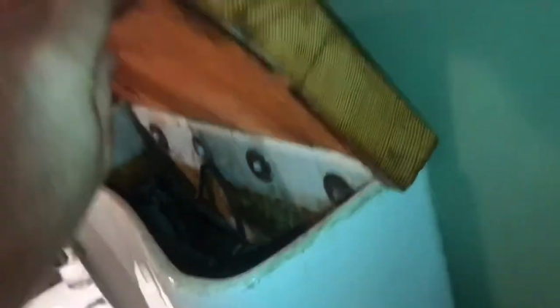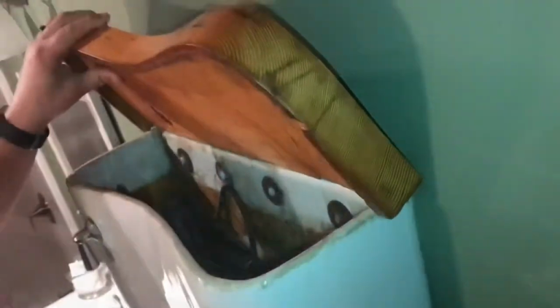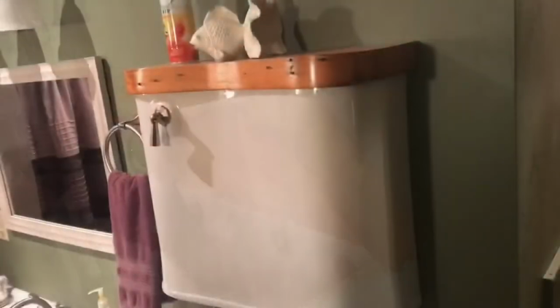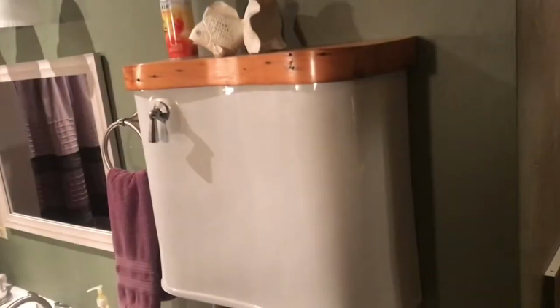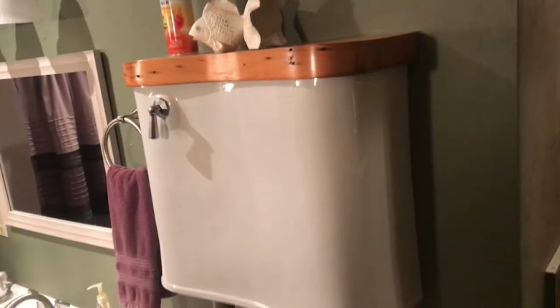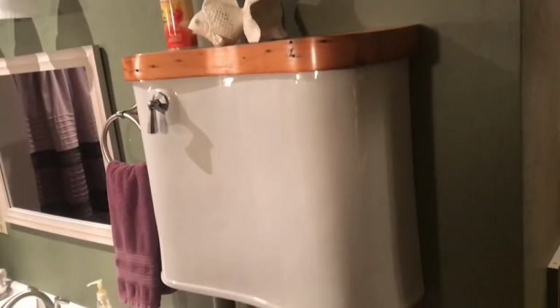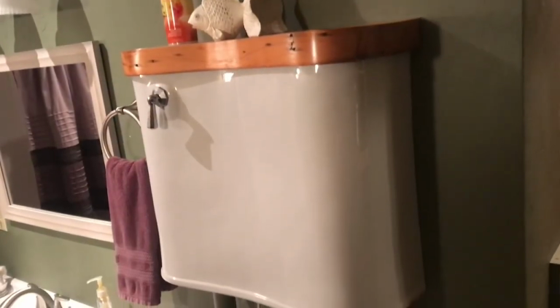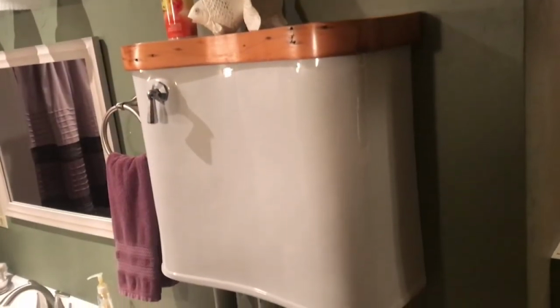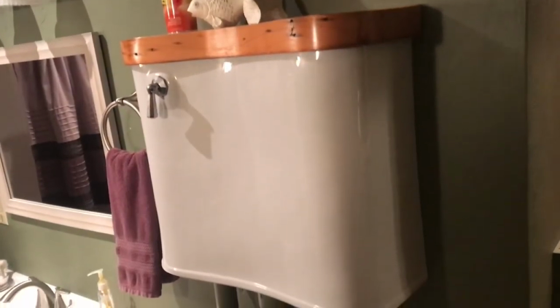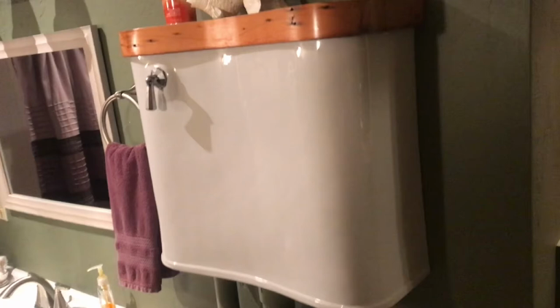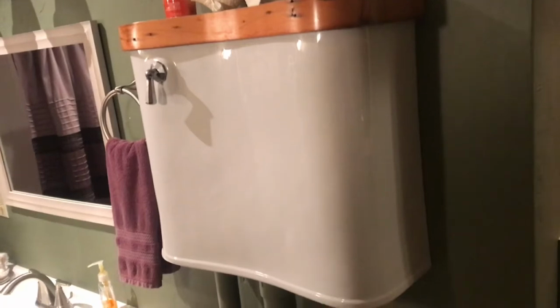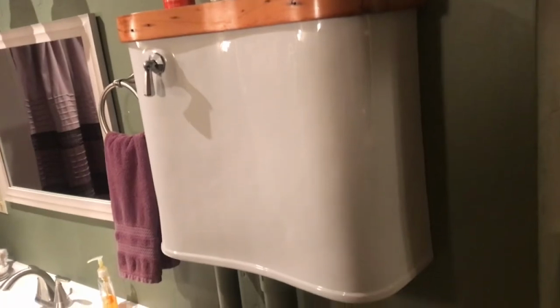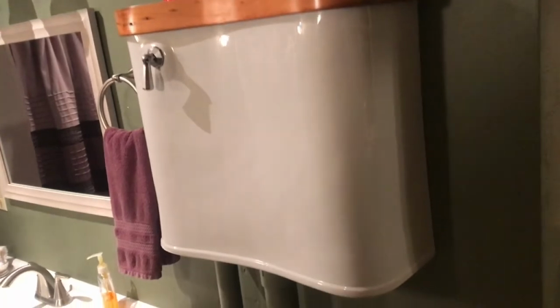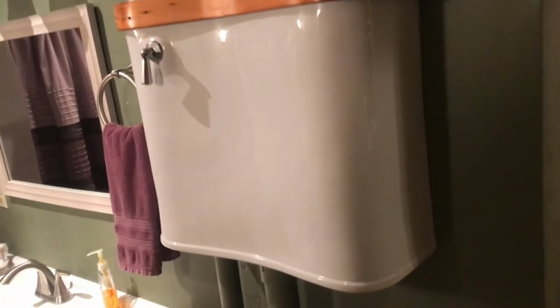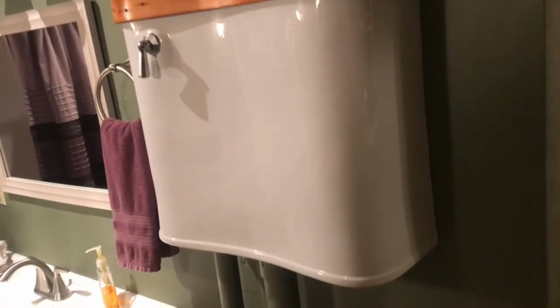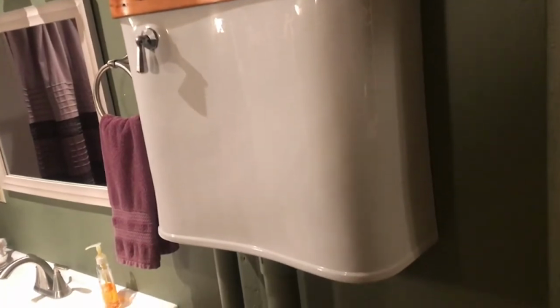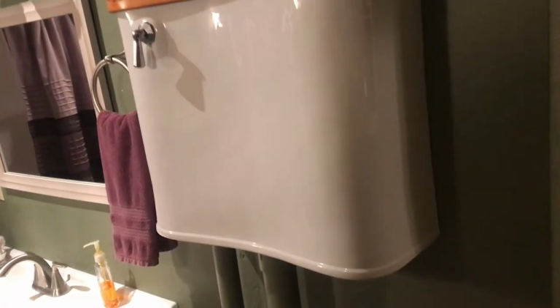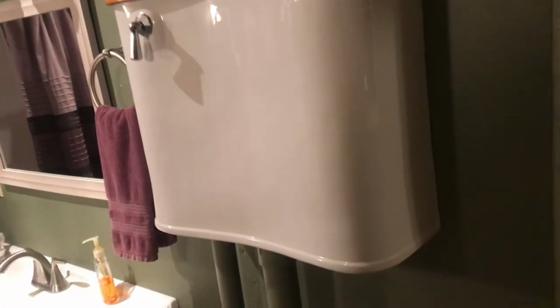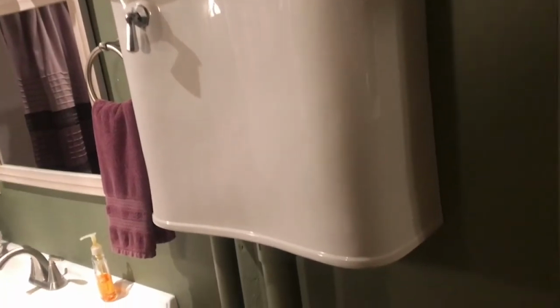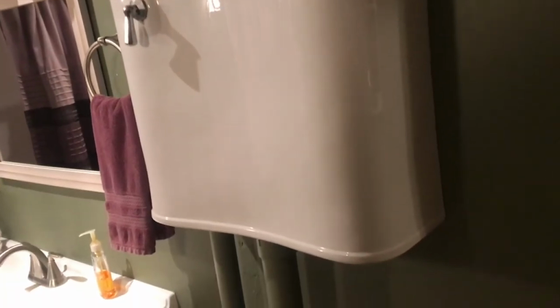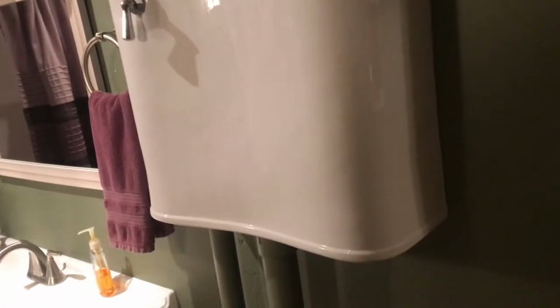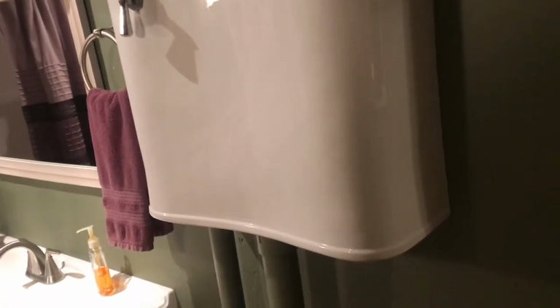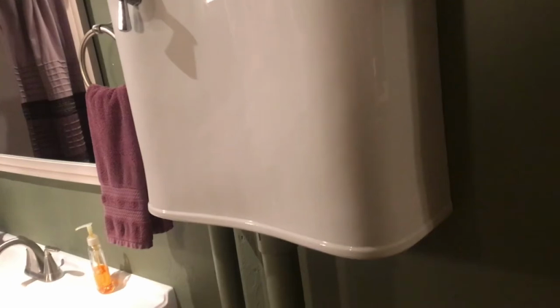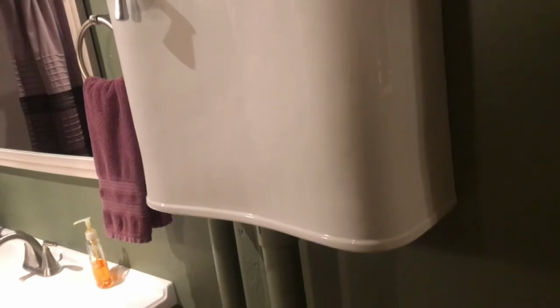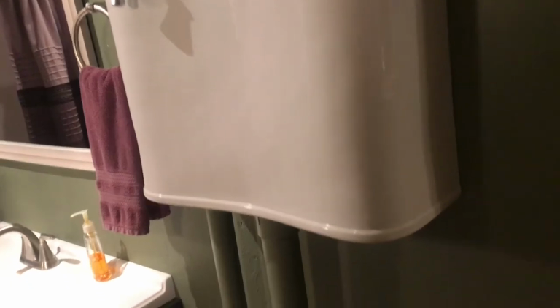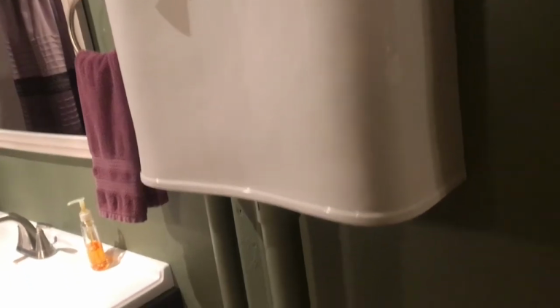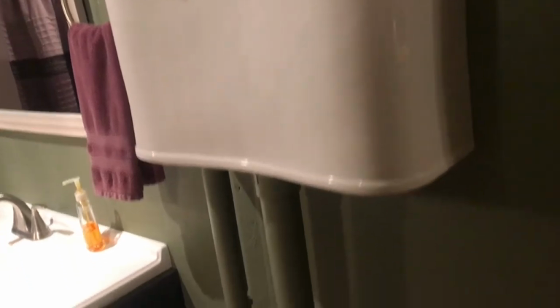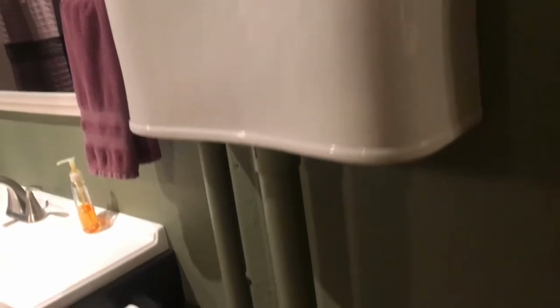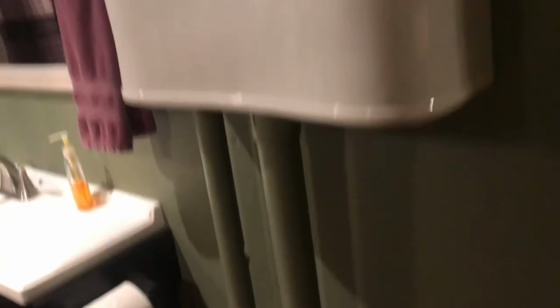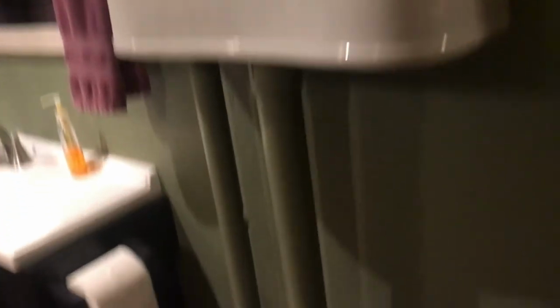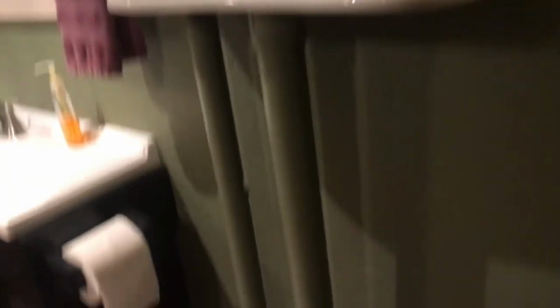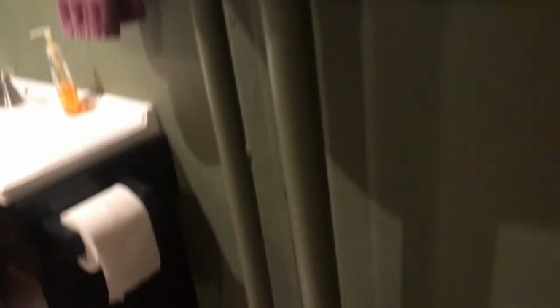DIY is do-it-yourself. So instead of spending a lot of money on a toilet like this, they took a normal toilet and converted it. I think they did a great job on this thing. They didn't bring it too high, but they brought it high enough for it to work.